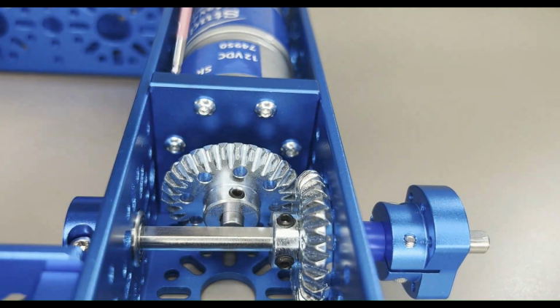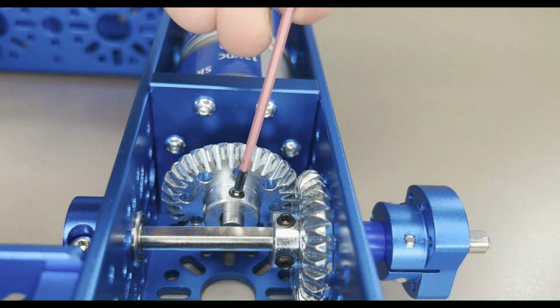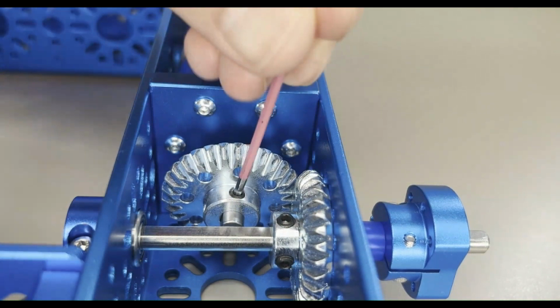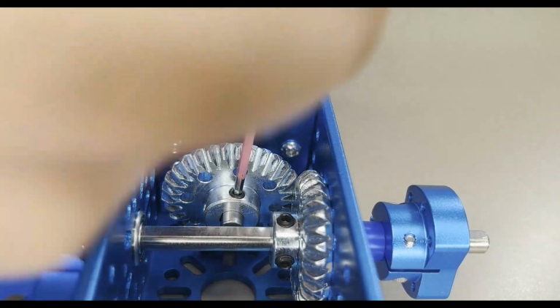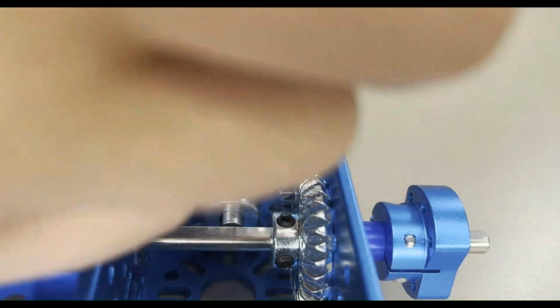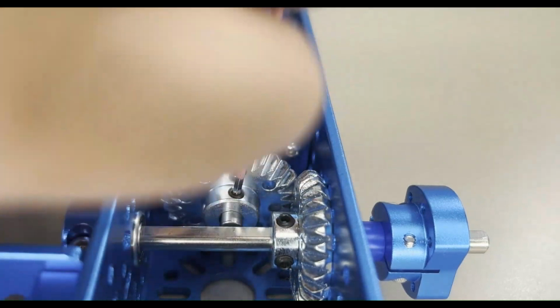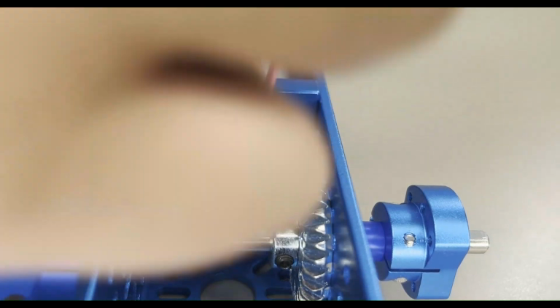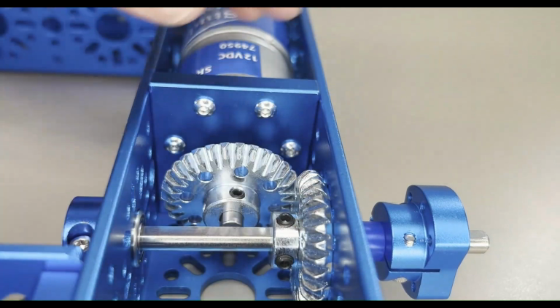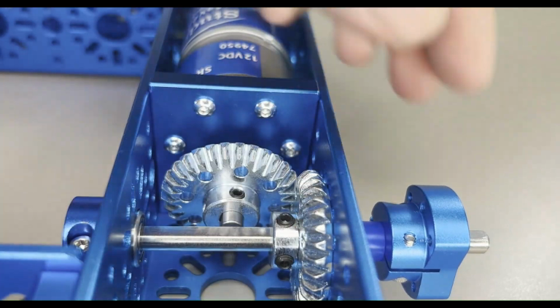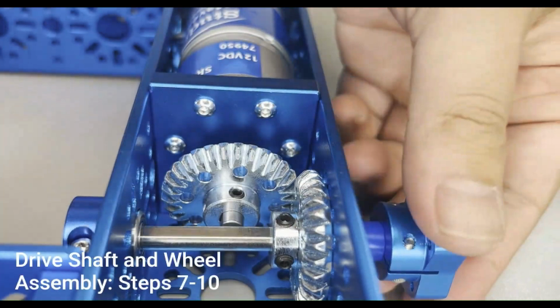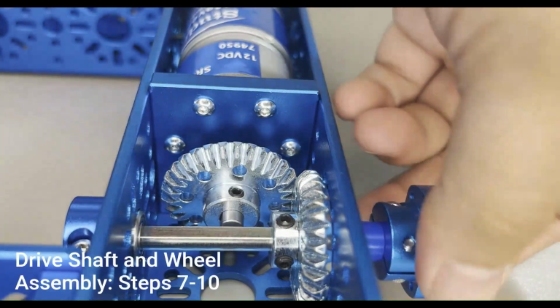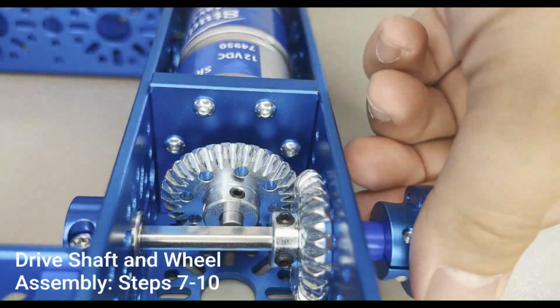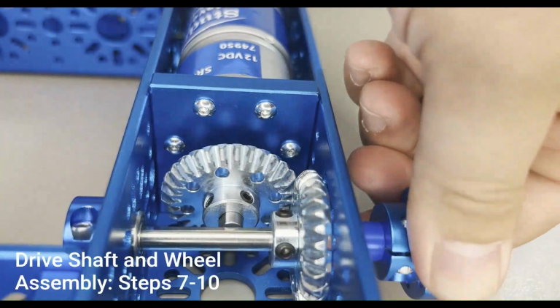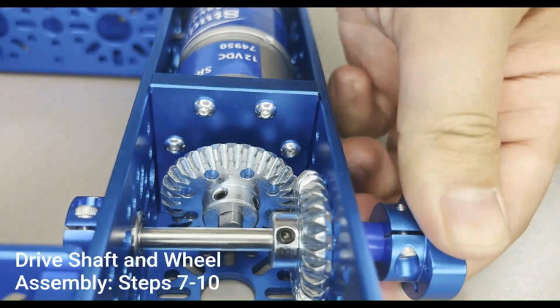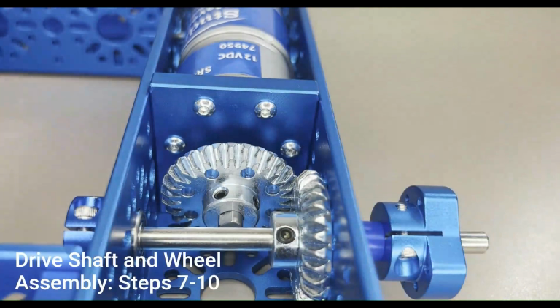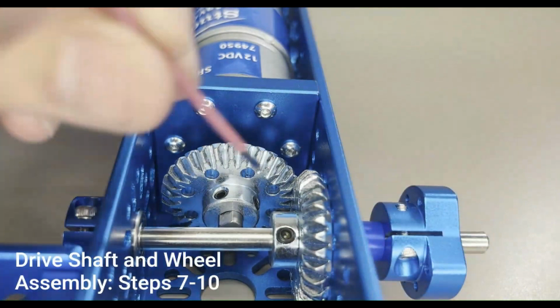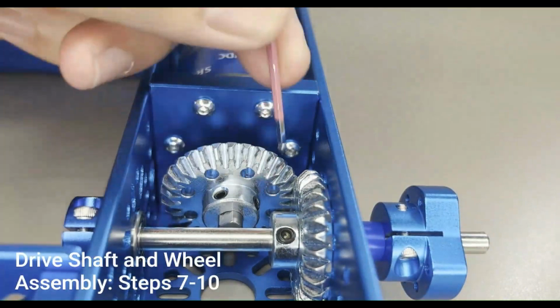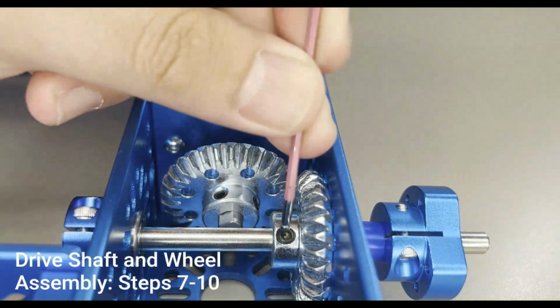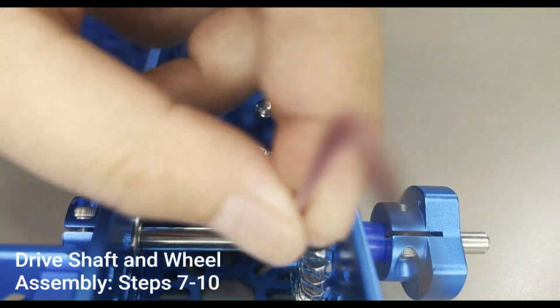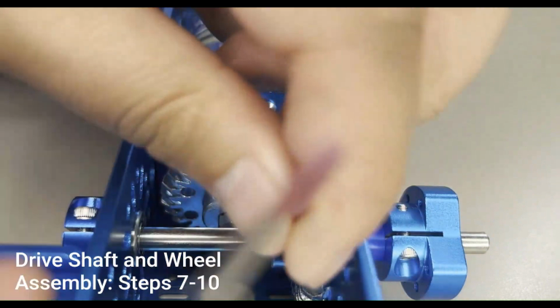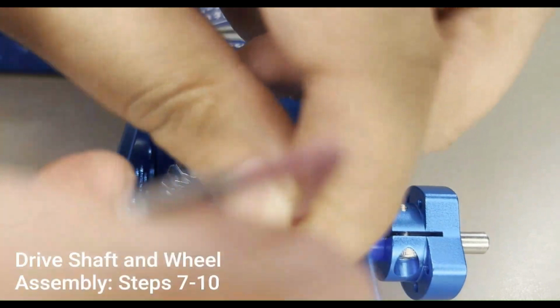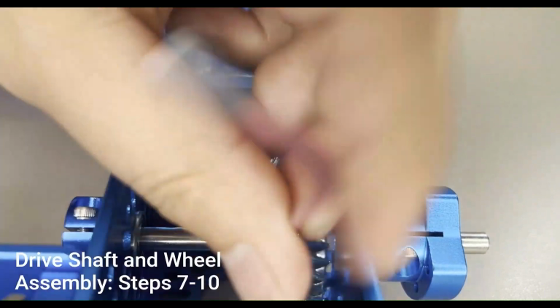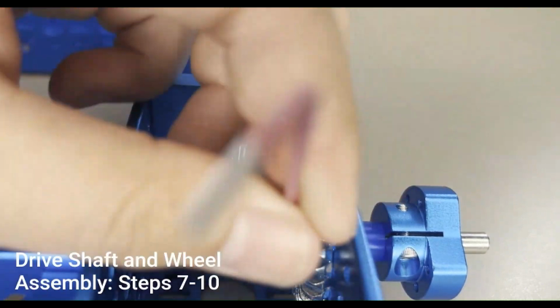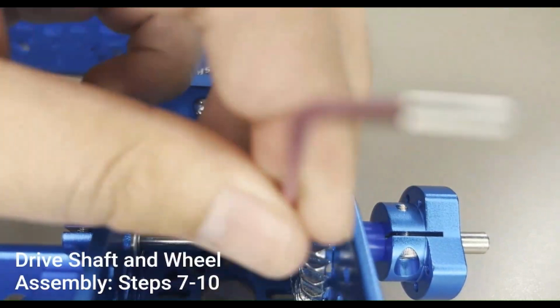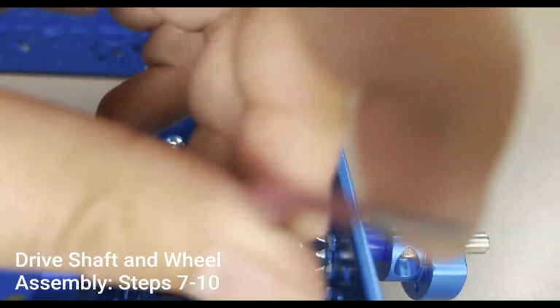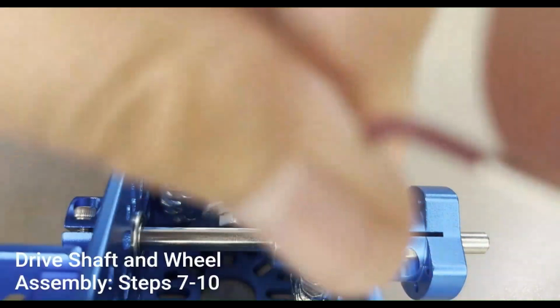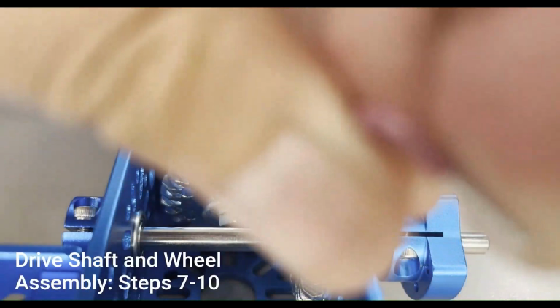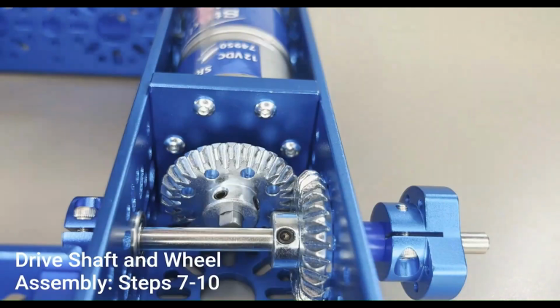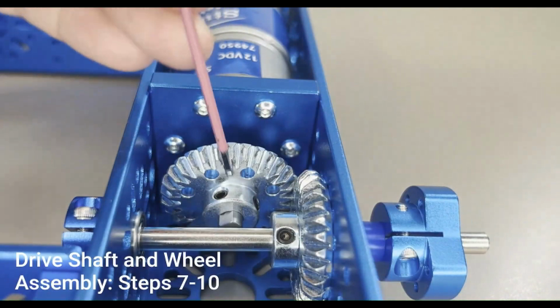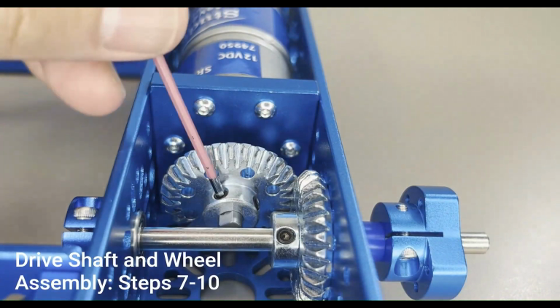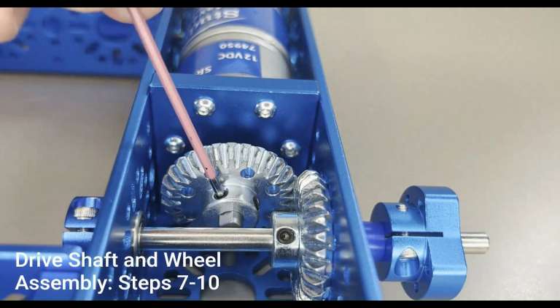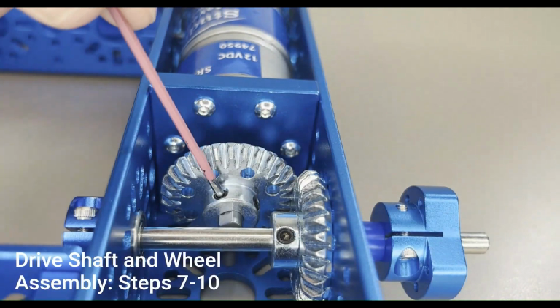Align the bevel gears of the motor and drive shafts so that the teeth of both gears mesh with one another. Once they mesh, tighten the set screws for each gear to form the 90-degree transmission.